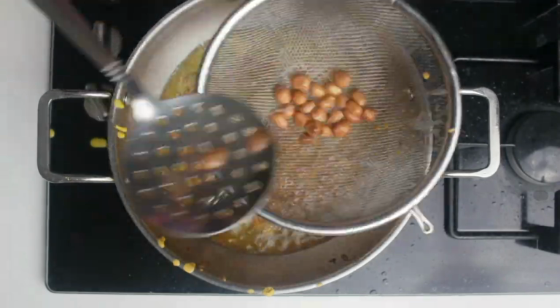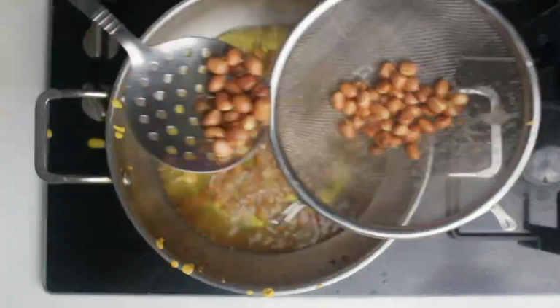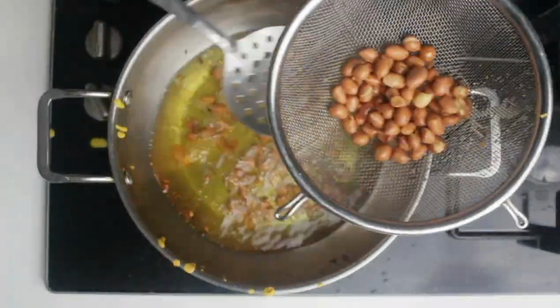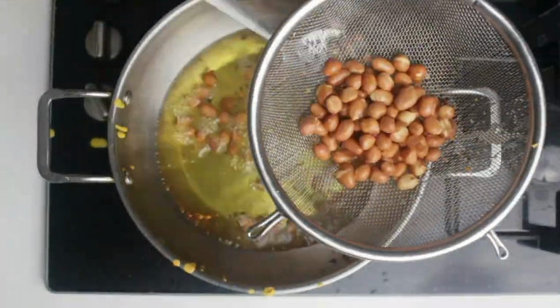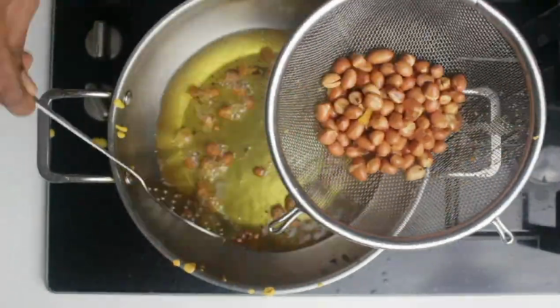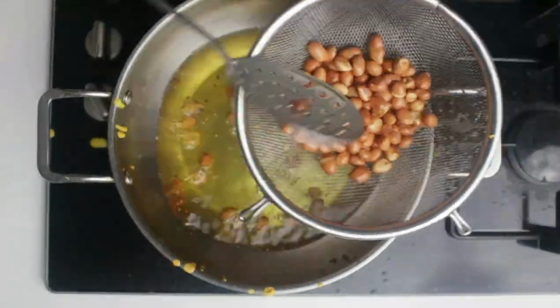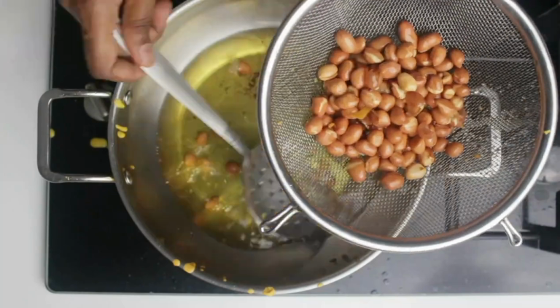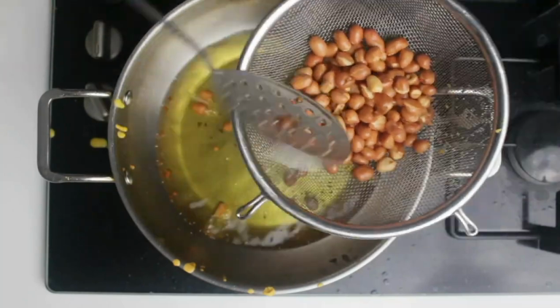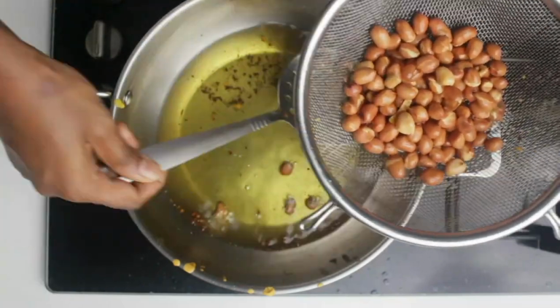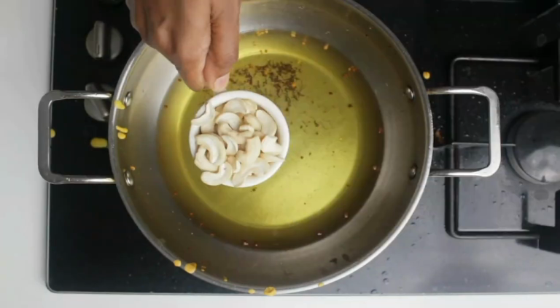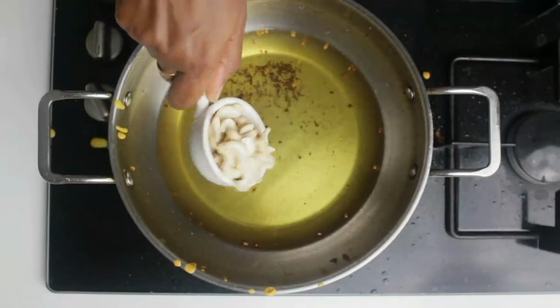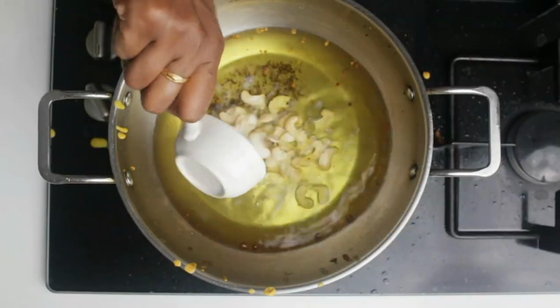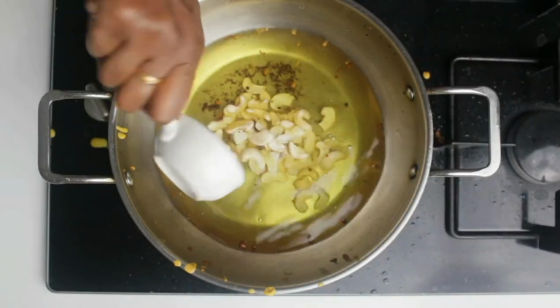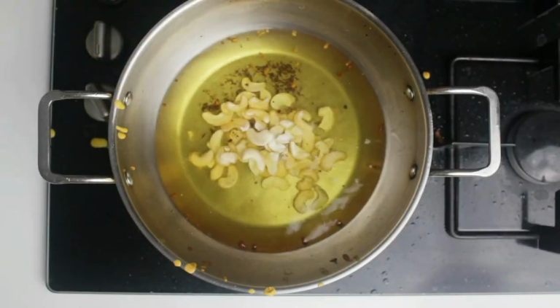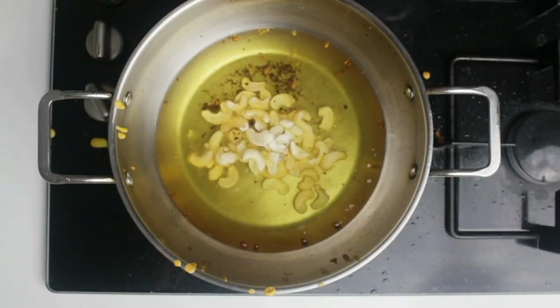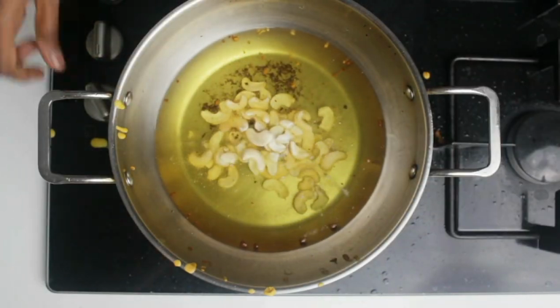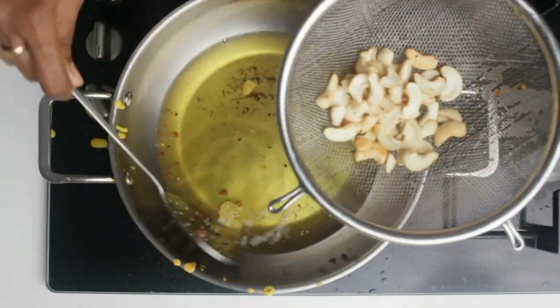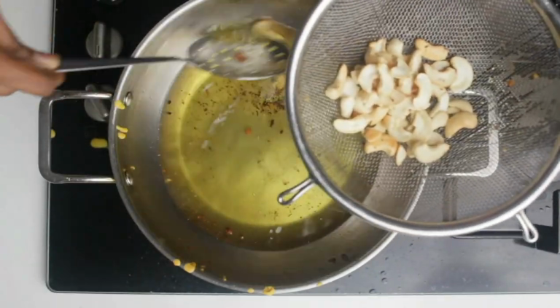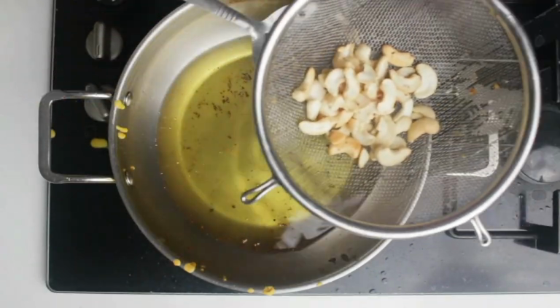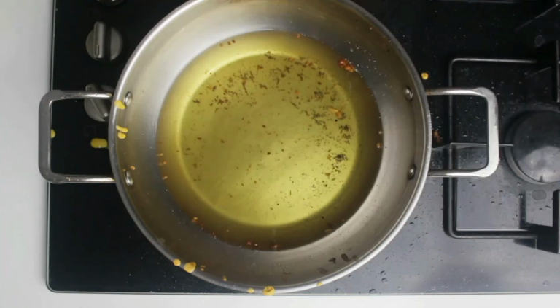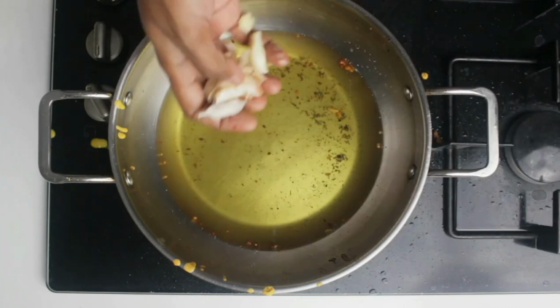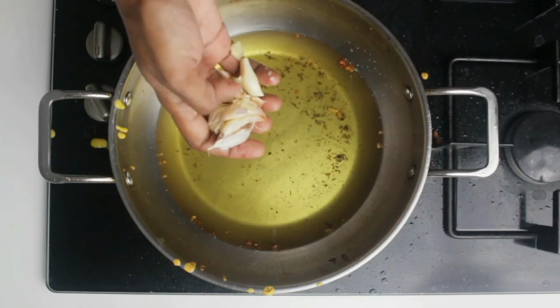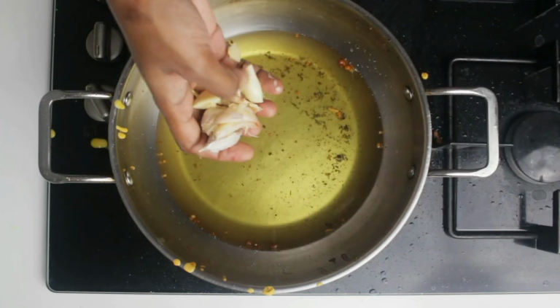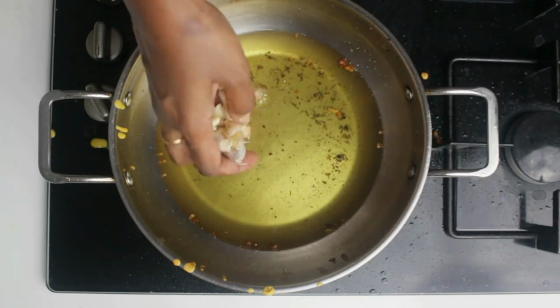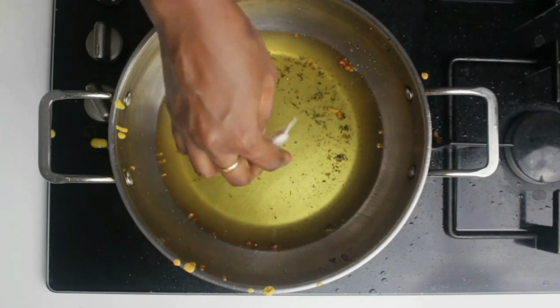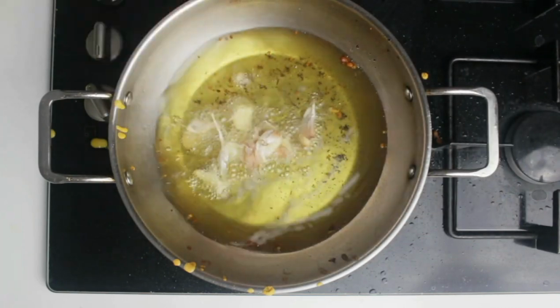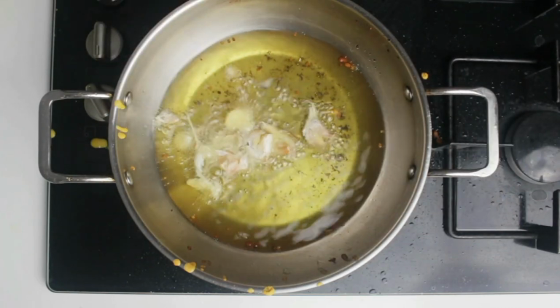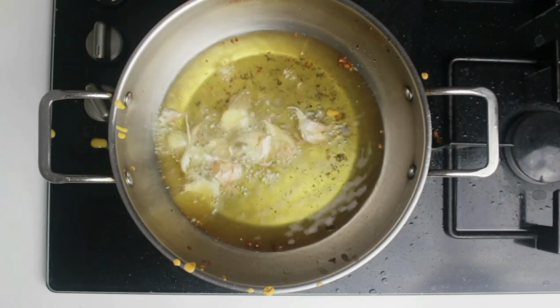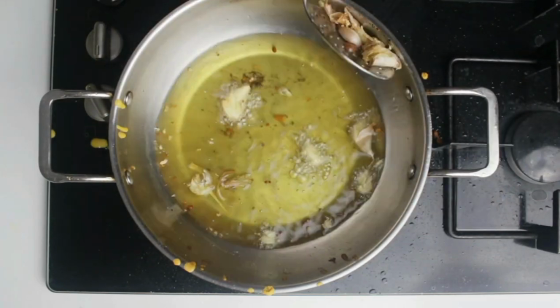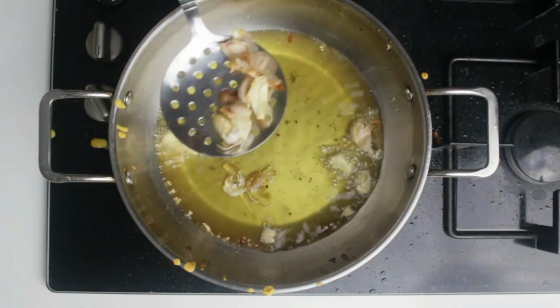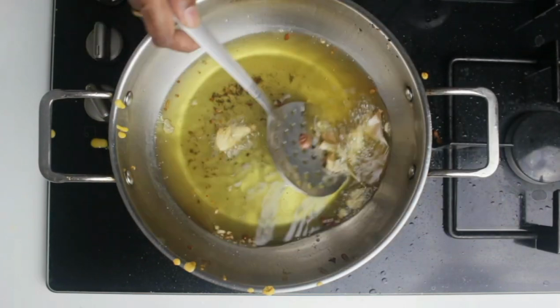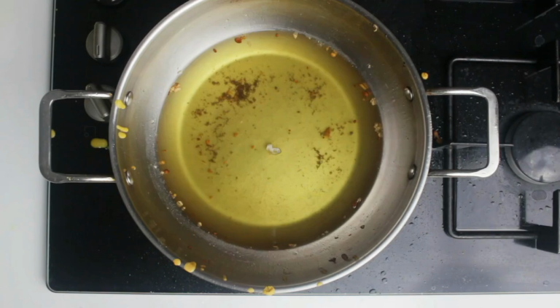To the same oil I have added around half a cup of groundnuts and I'm removing them when they turn crispy. Also adding cashews as required — you can add more or less as per your liking. Also adding four to five cloves of garlic which I have crushed, and a few curry leaves.